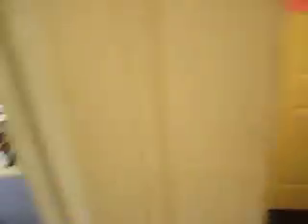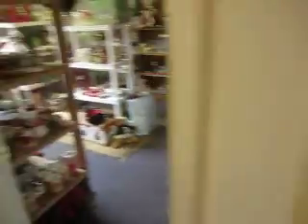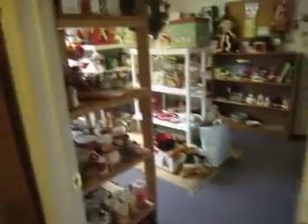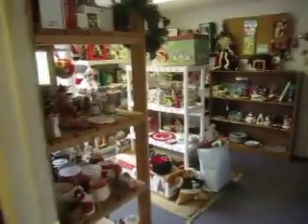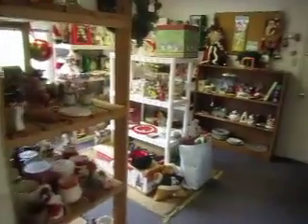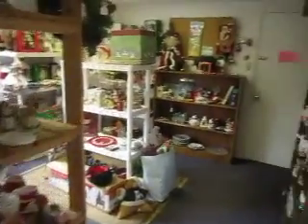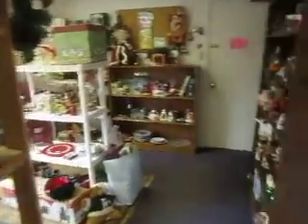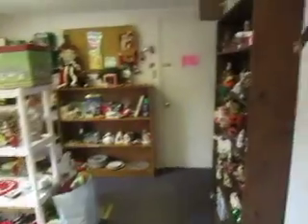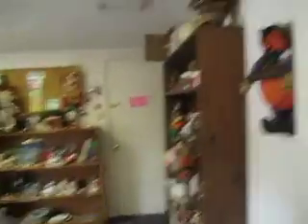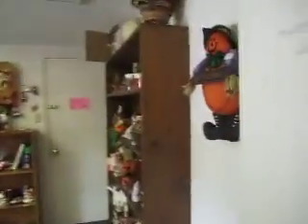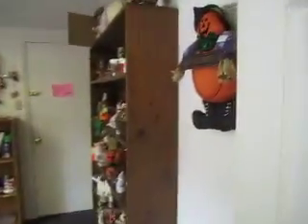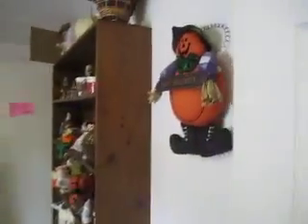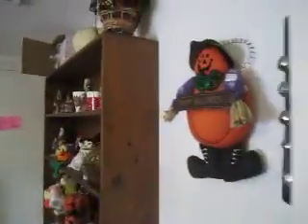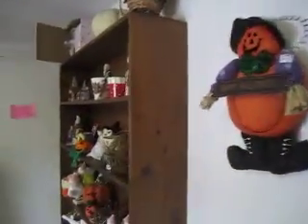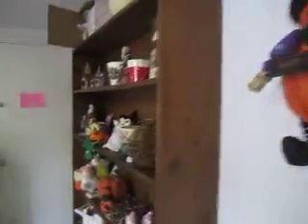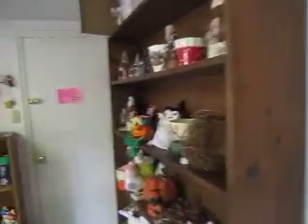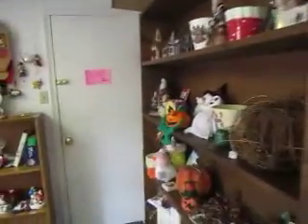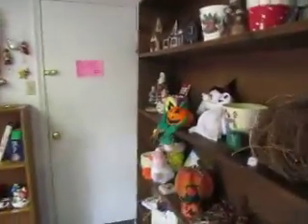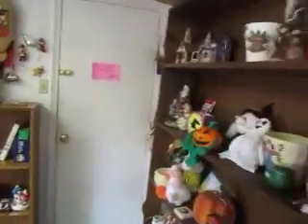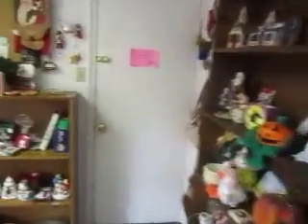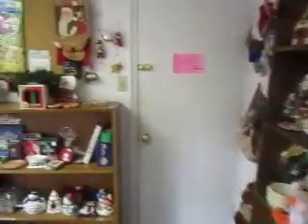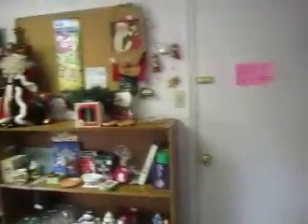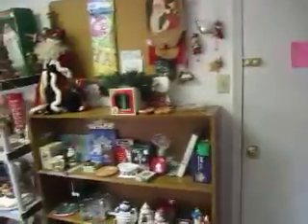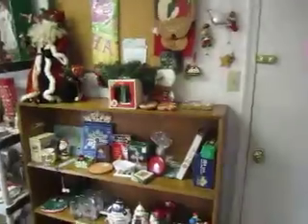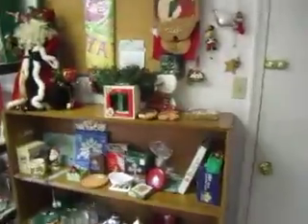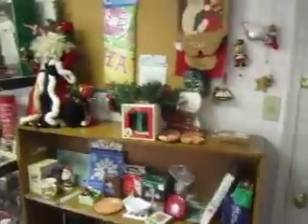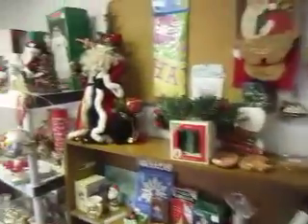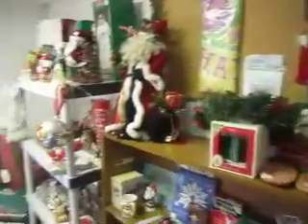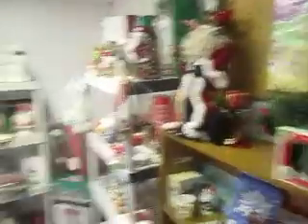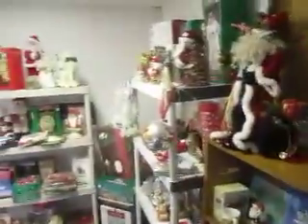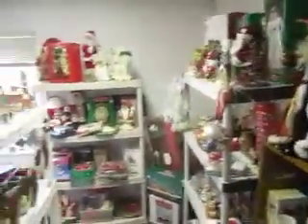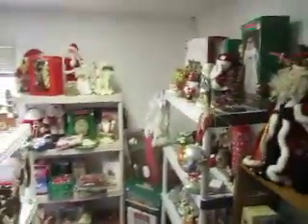In here we've got our holiday room with Halloween decorations as well as some Easter decorations and lots of Christmas decorations.